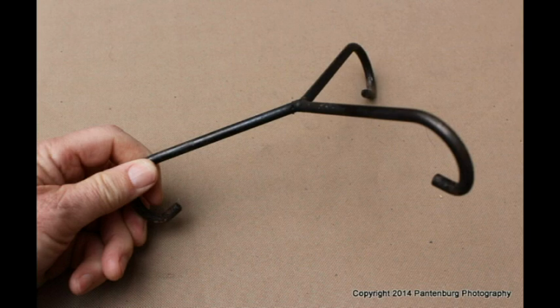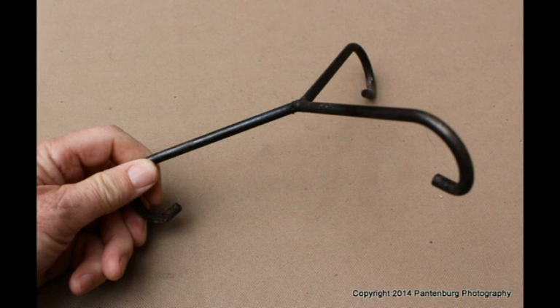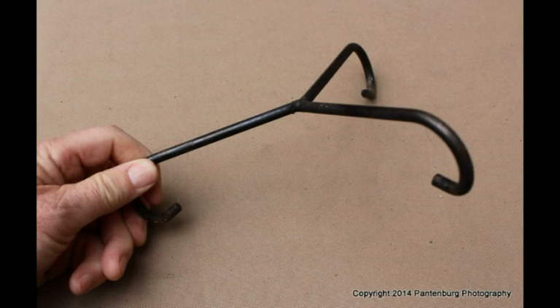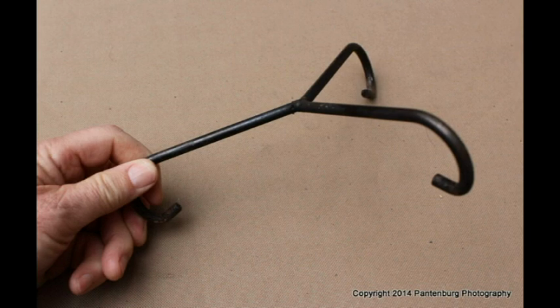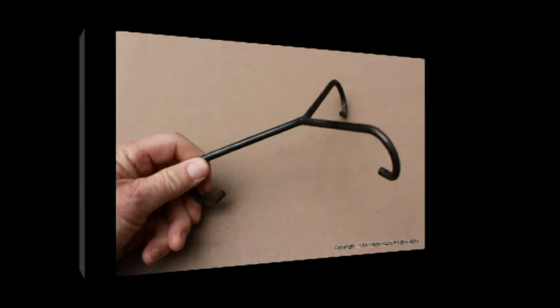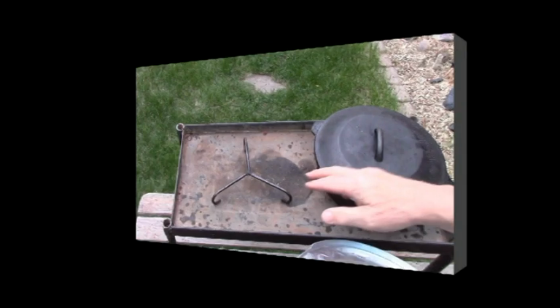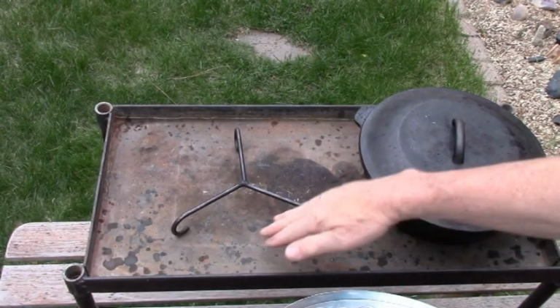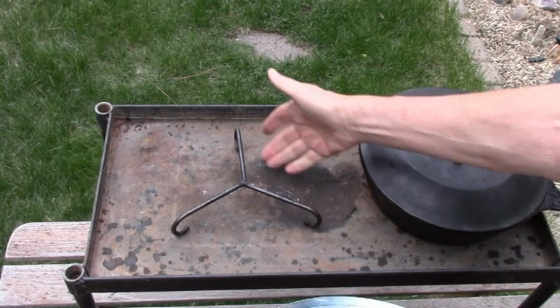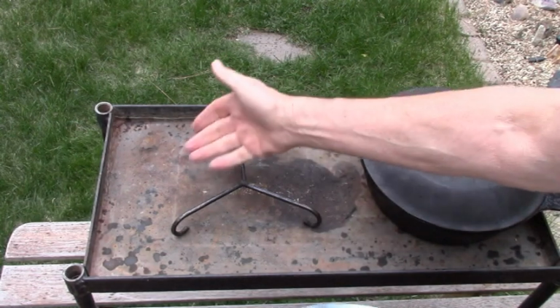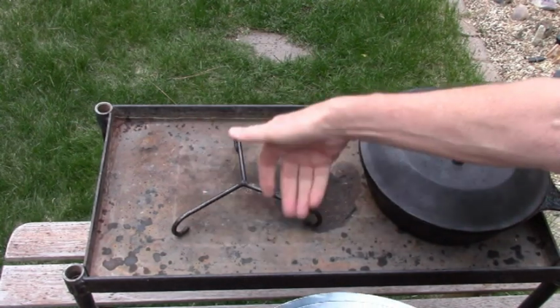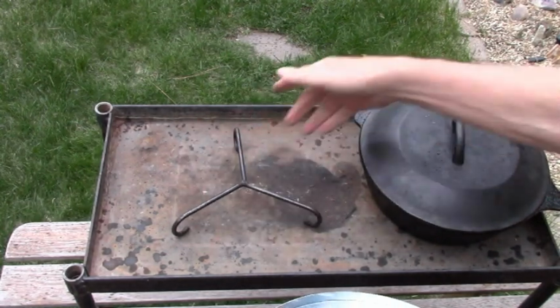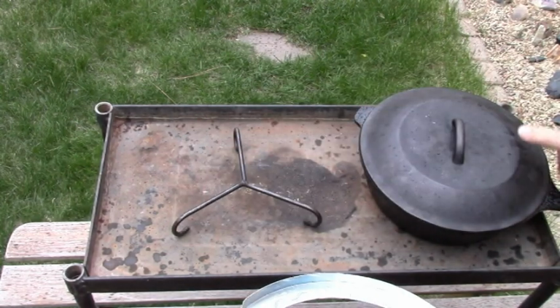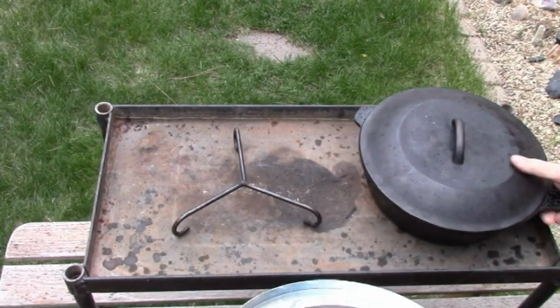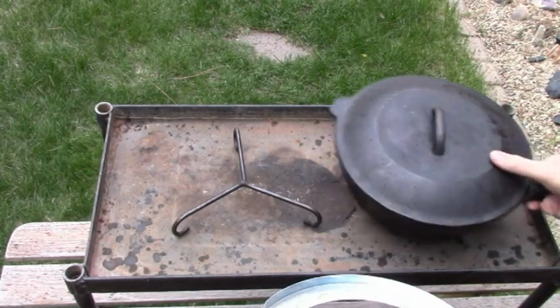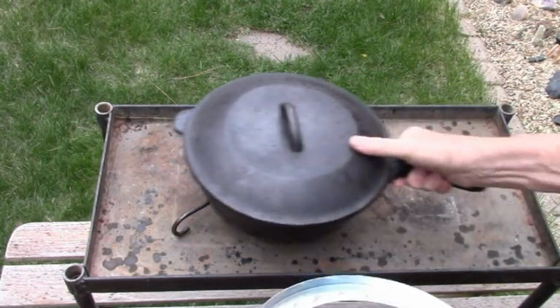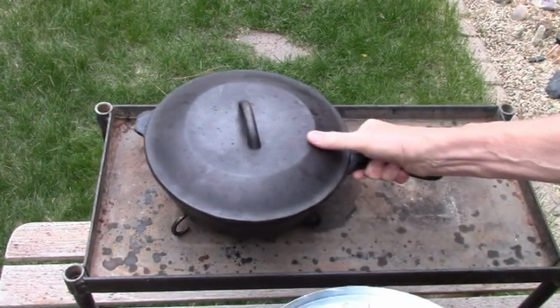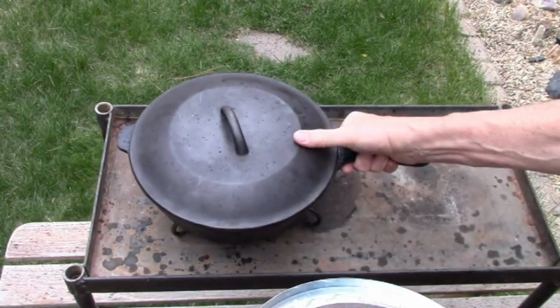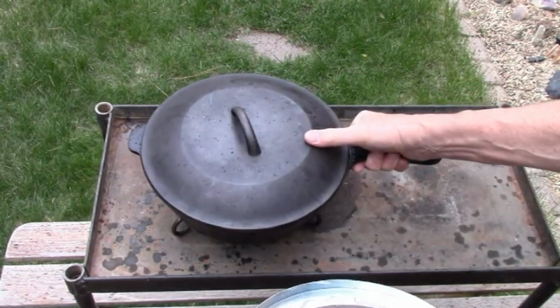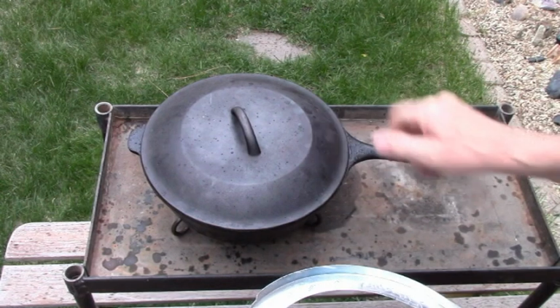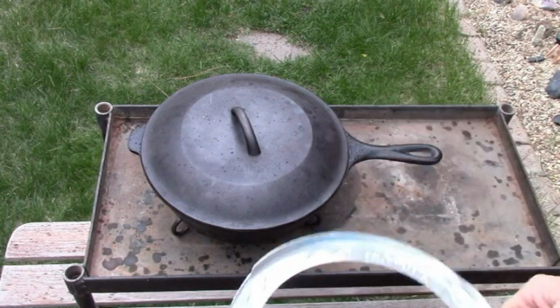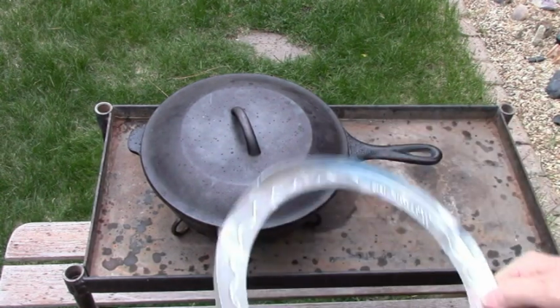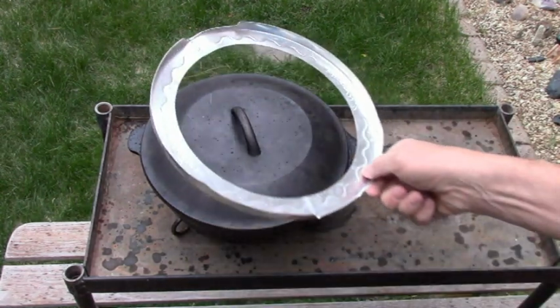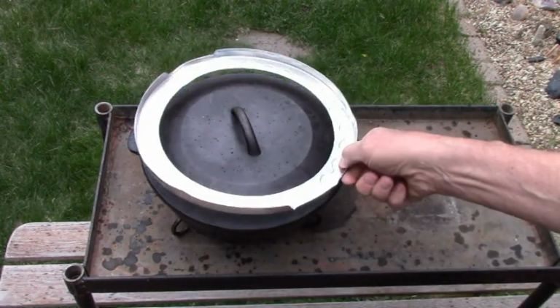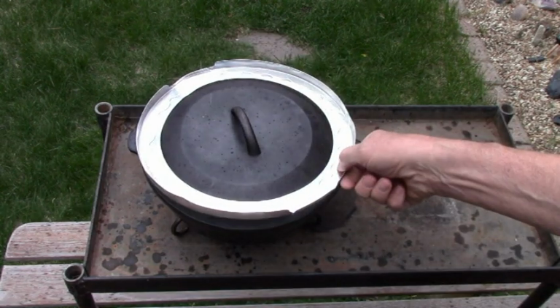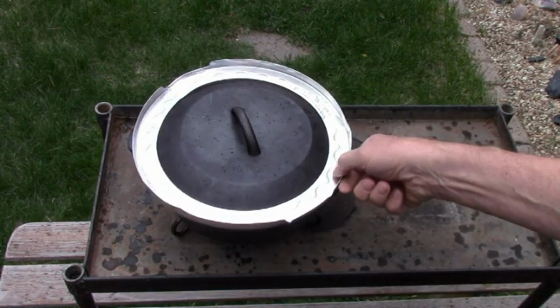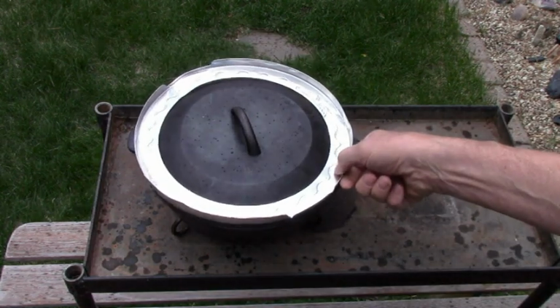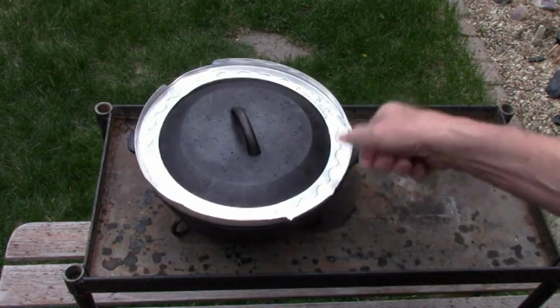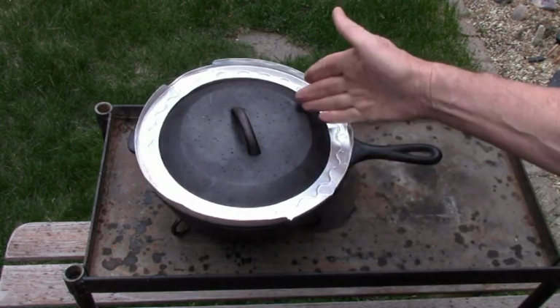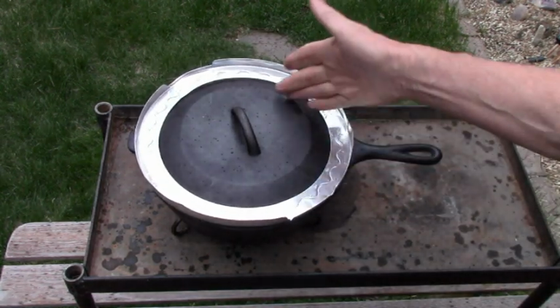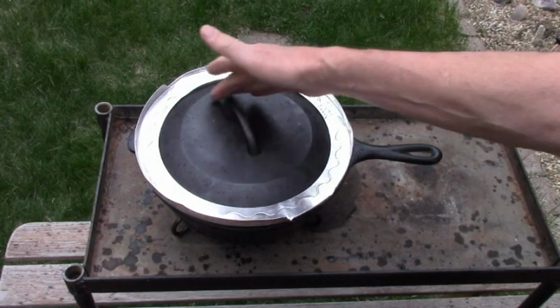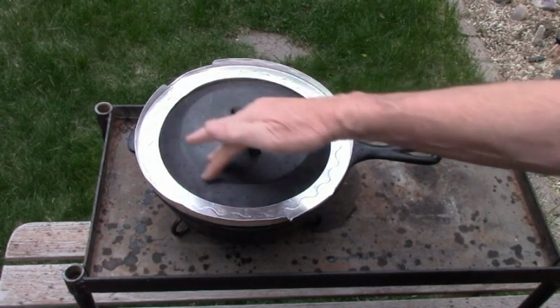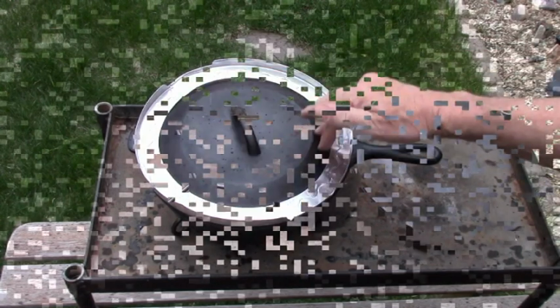They are very useful for placing a lid on while you're cooking. Here's what to do. Arrange the correct number of coals on the bottom as you would for cooking in a camp oven. Turn the pie crust shield upside down on the lid. This will keep the lighted coals from sliding off.